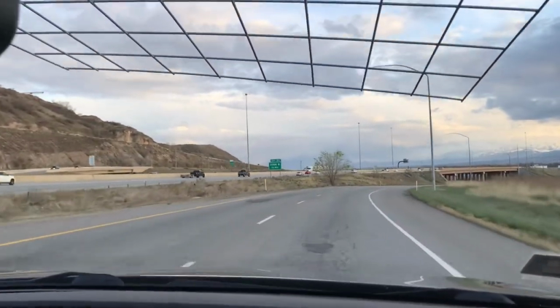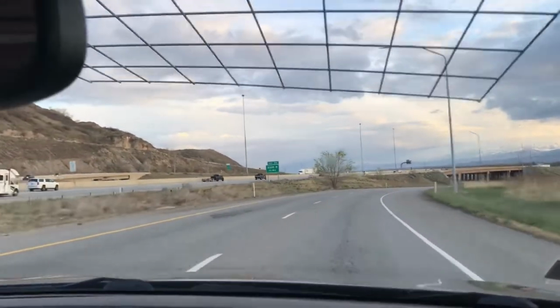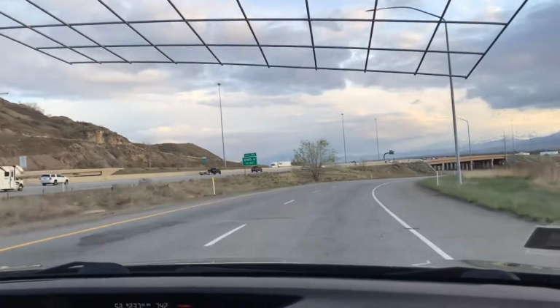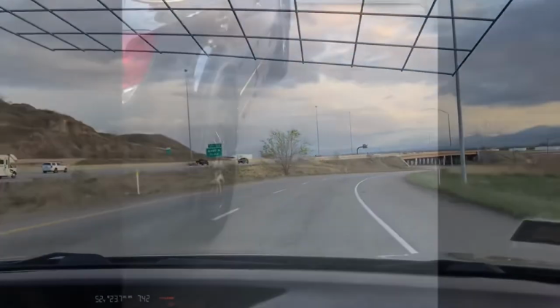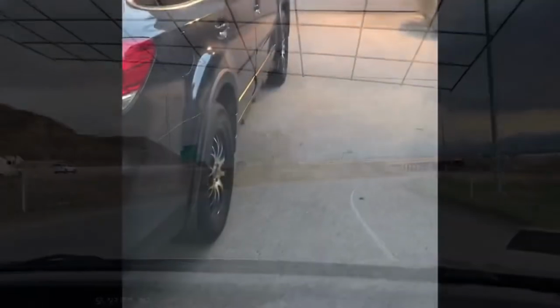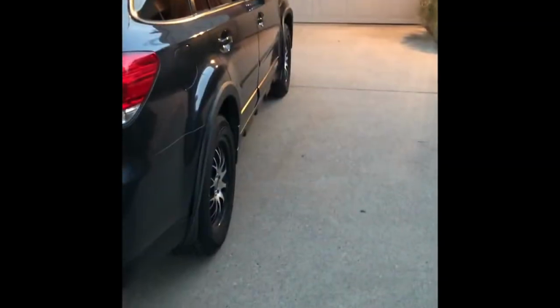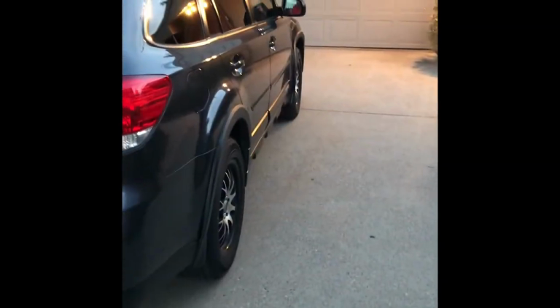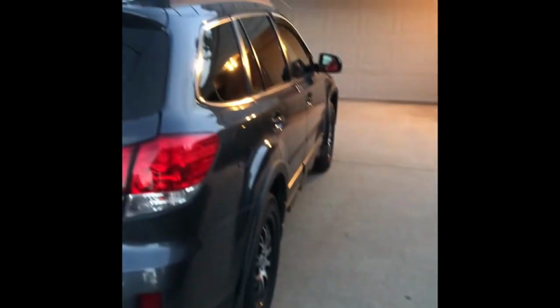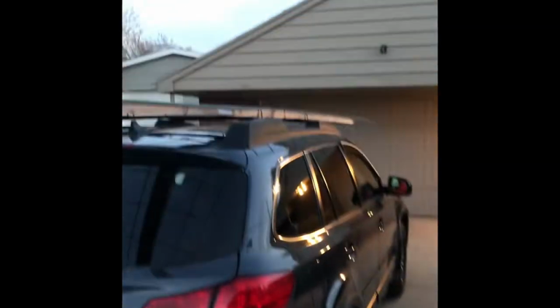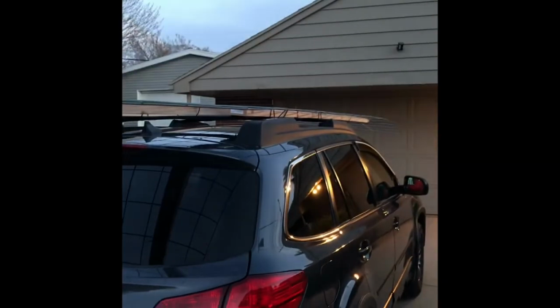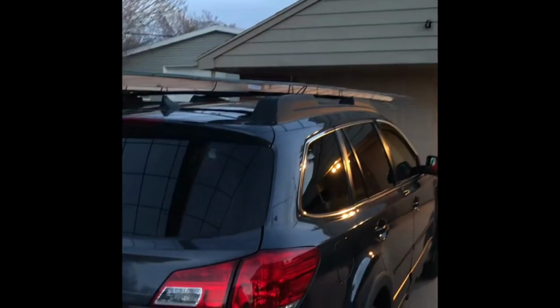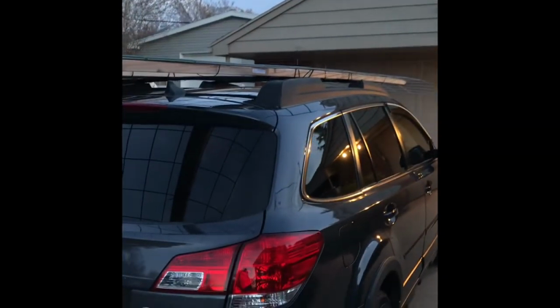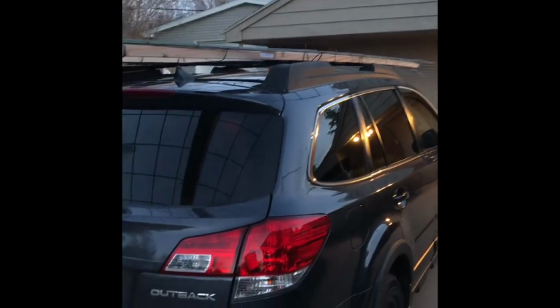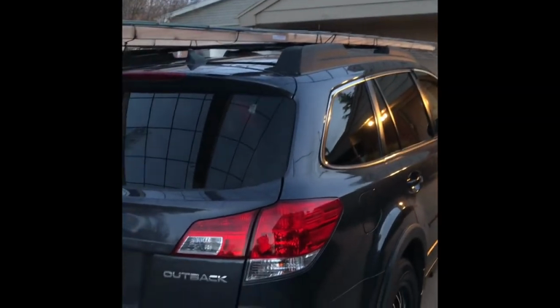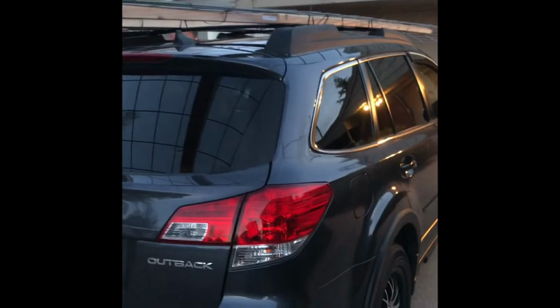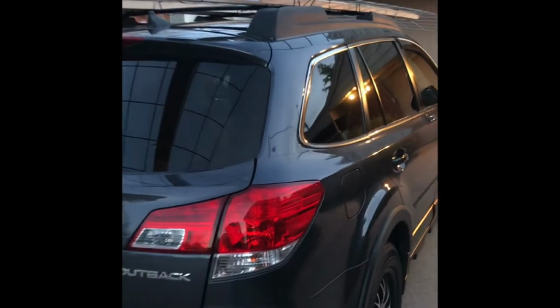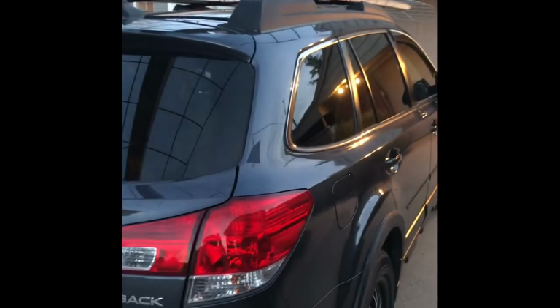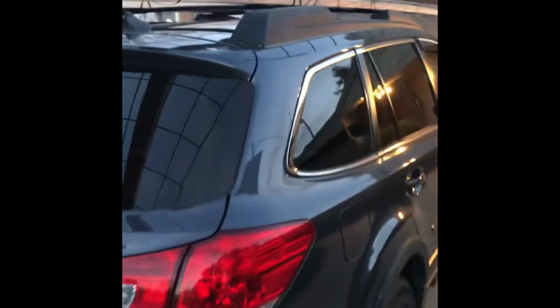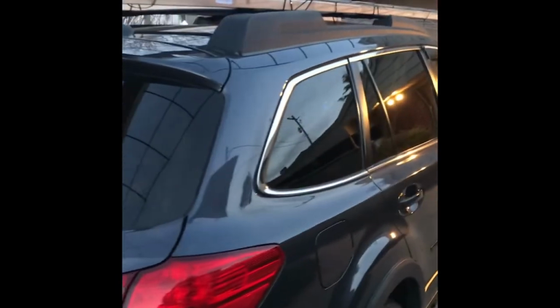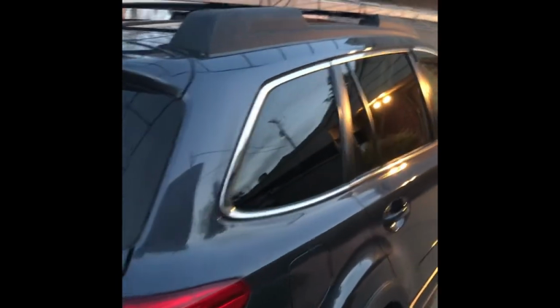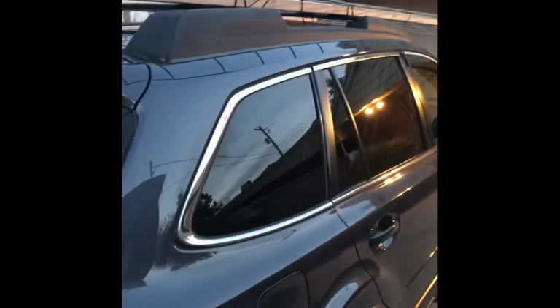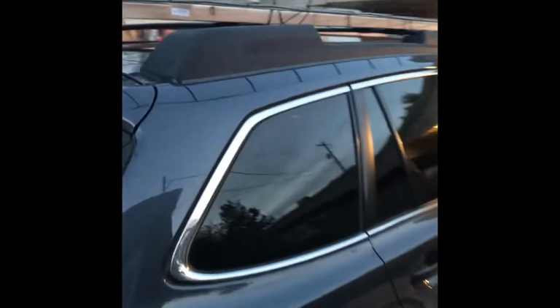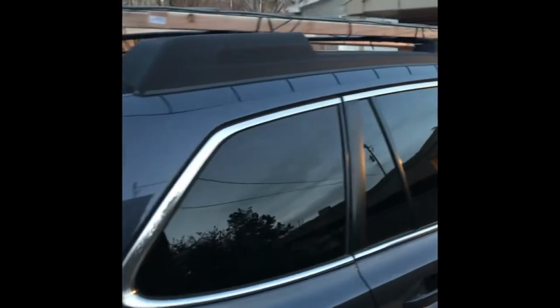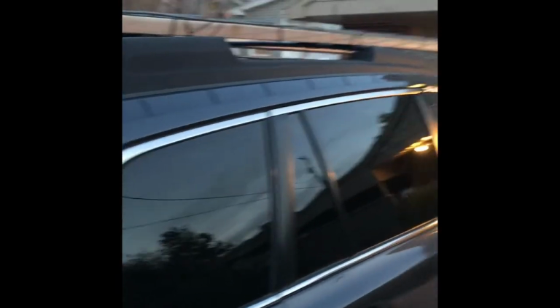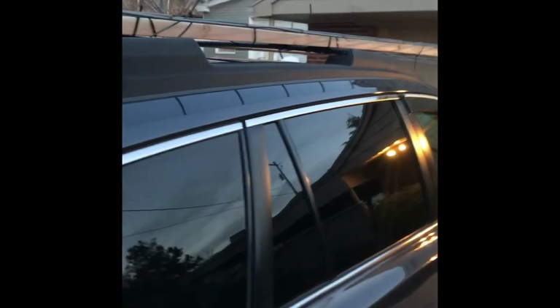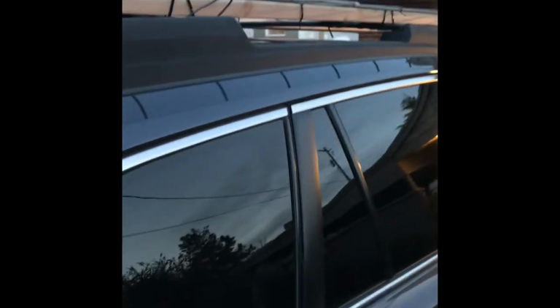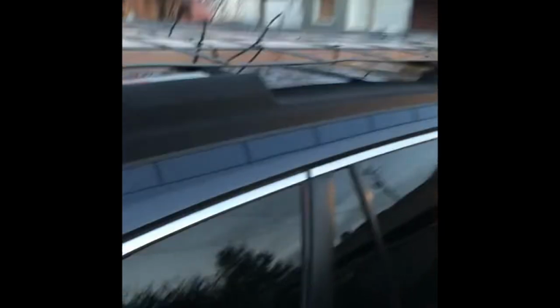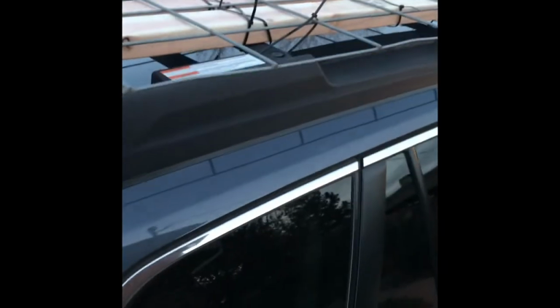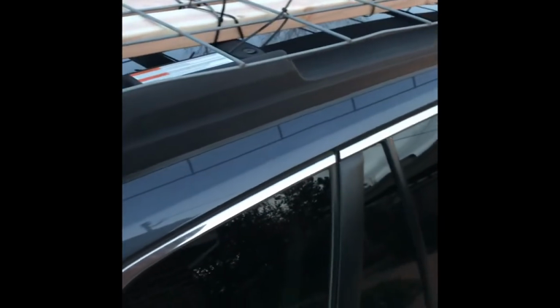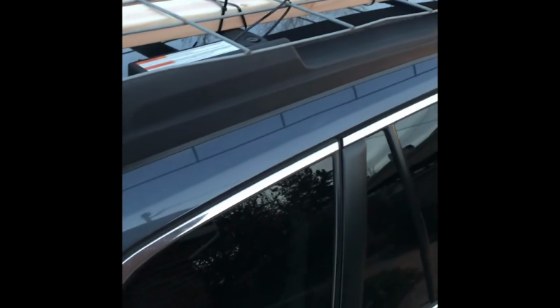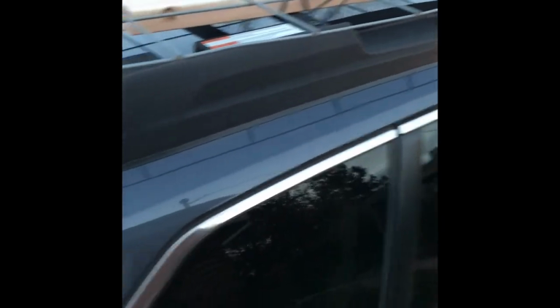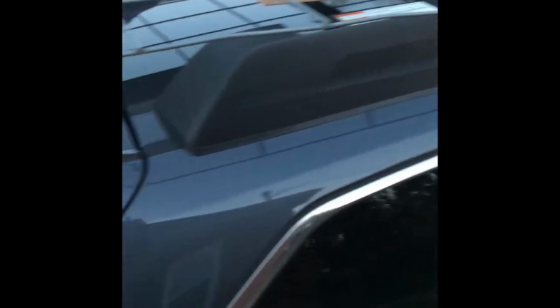Let's see if we get pulled over. Well, here you go — we made it home. We didn't get pulled over. It's still on the roof, and we felt pretty safe with it. Didn't move around.